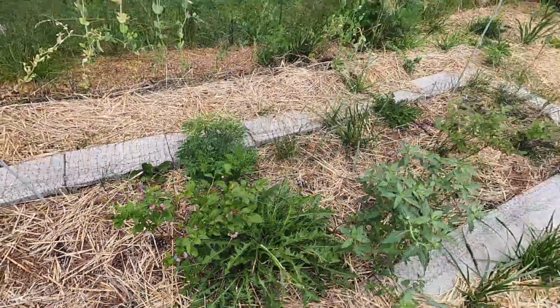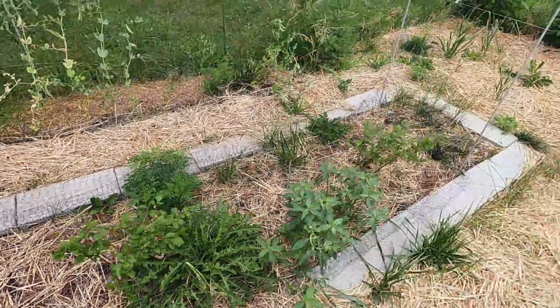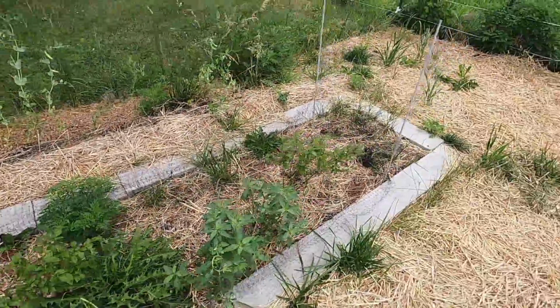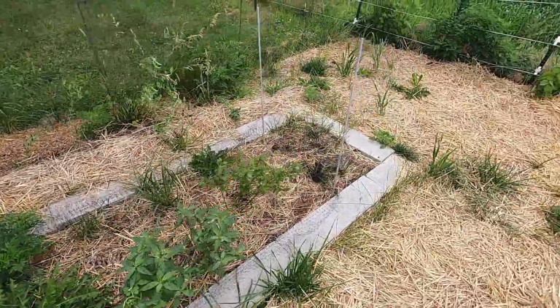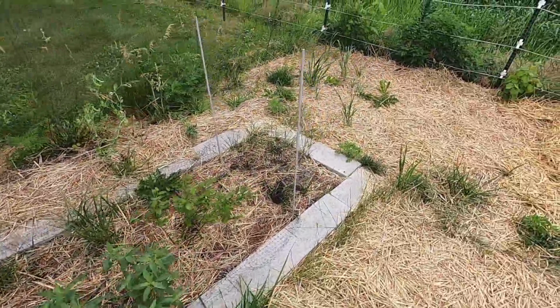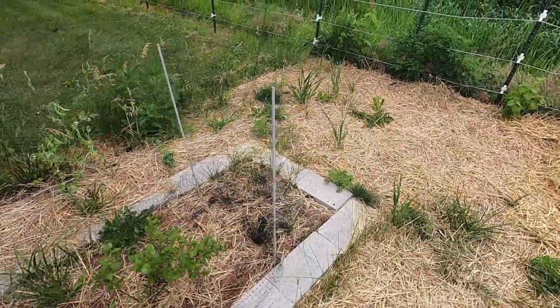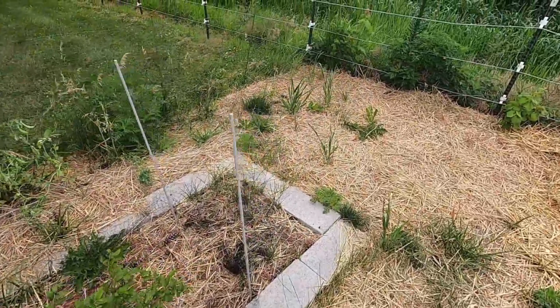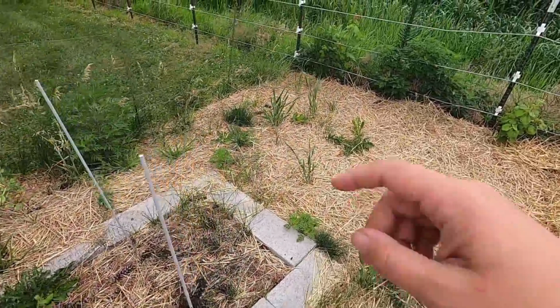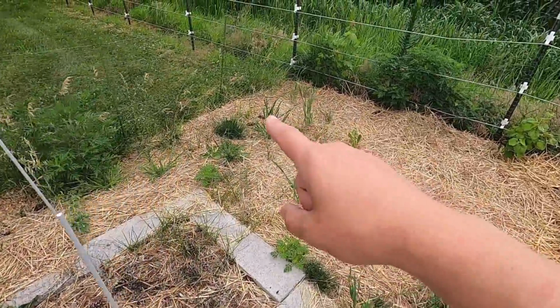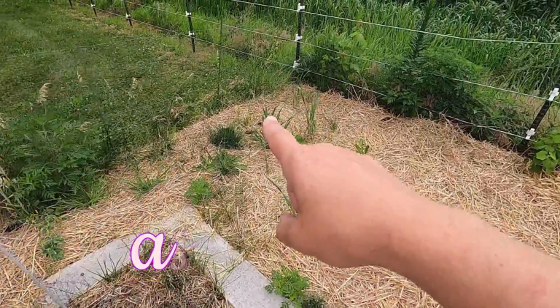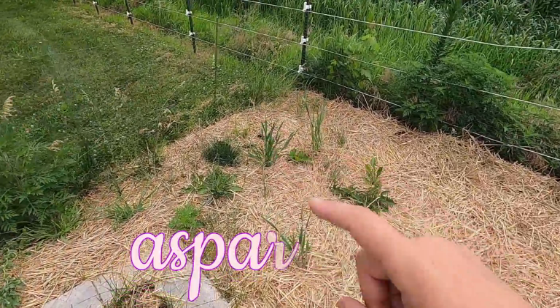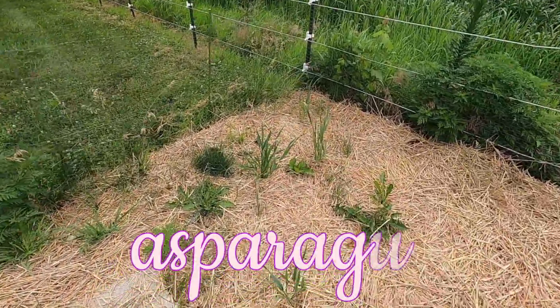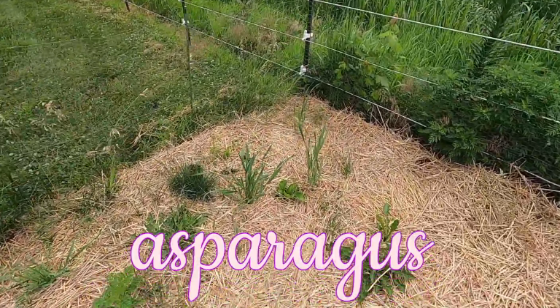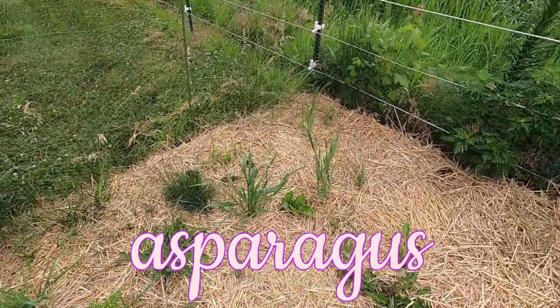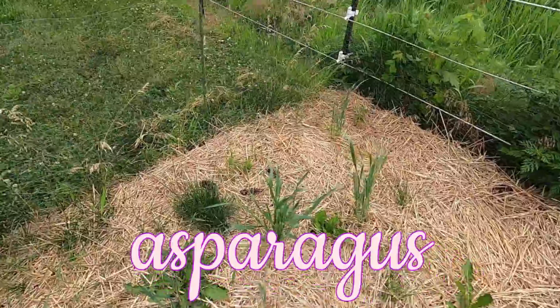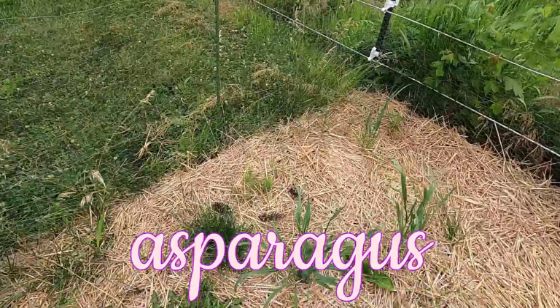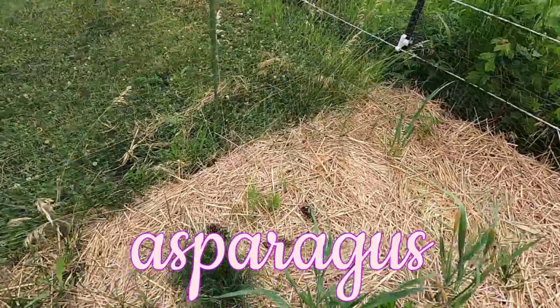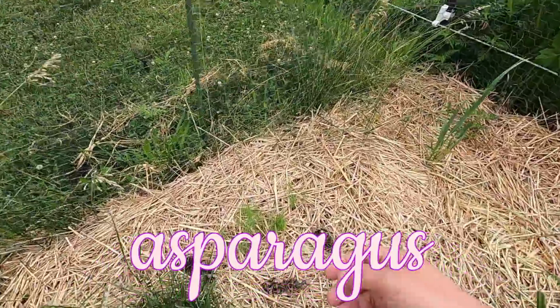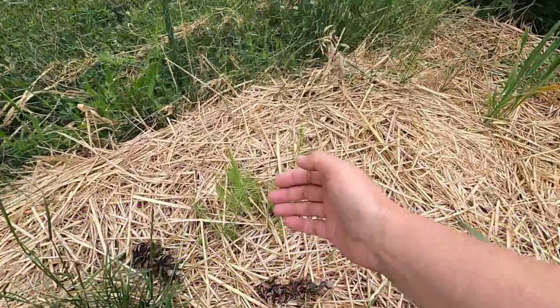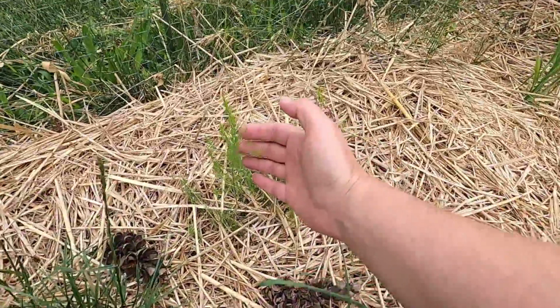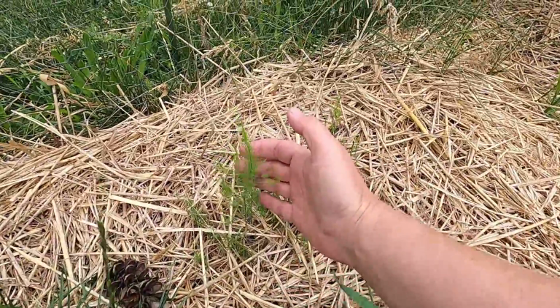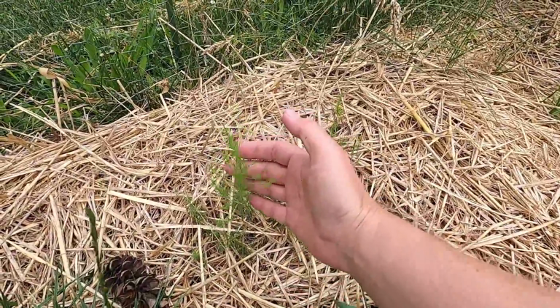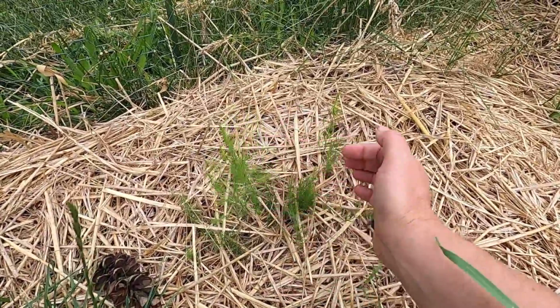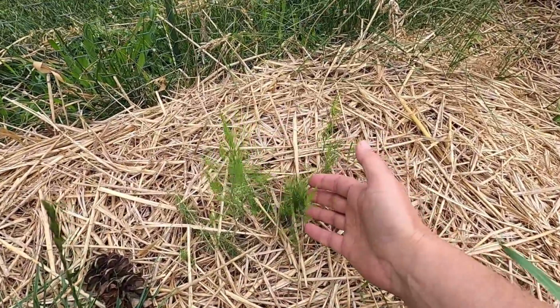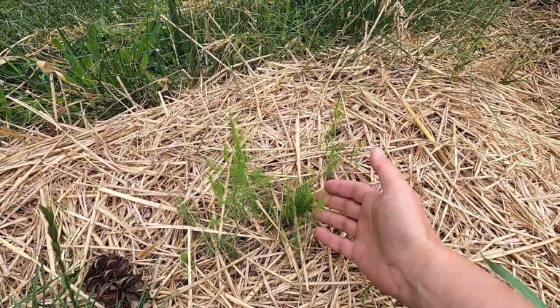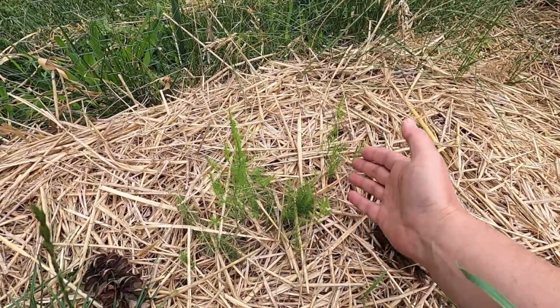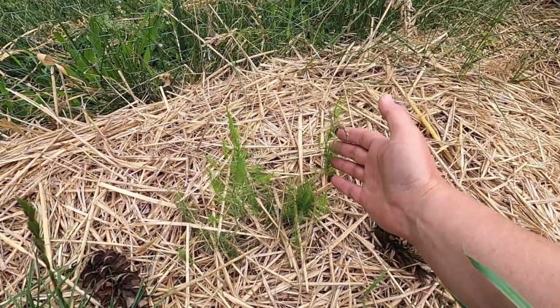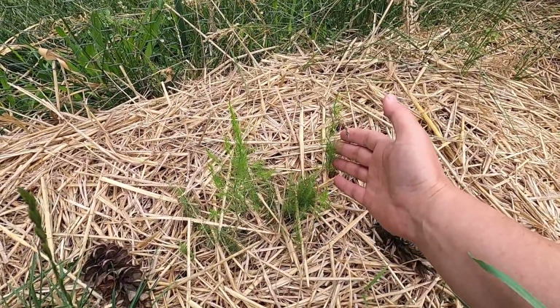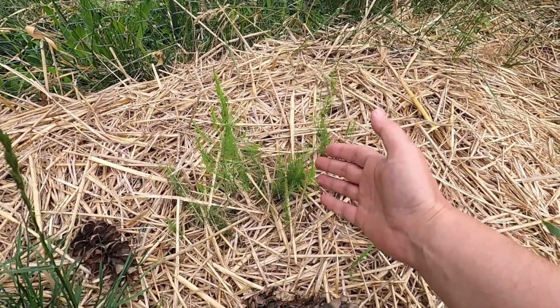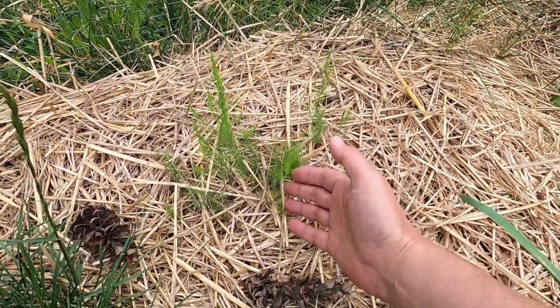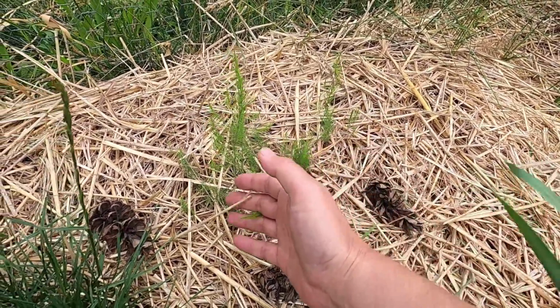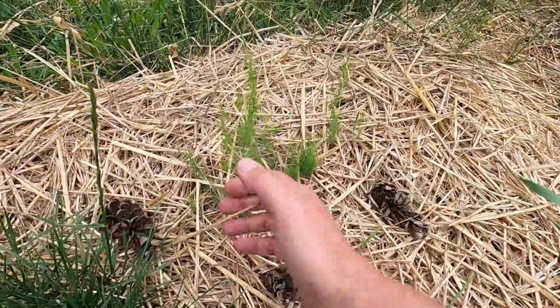Just behind our blueberries are the new asparagus sprouts that I planted from seeds. We do have an old asparagus patch, but it's not doing so well, so I started this new one.